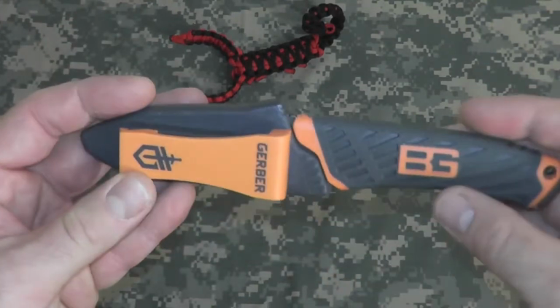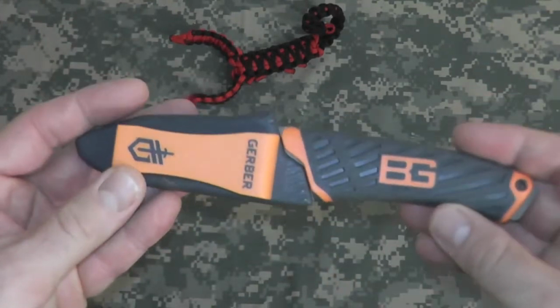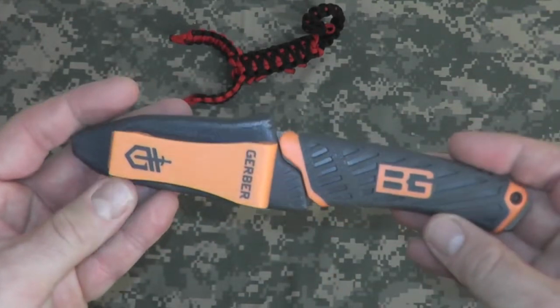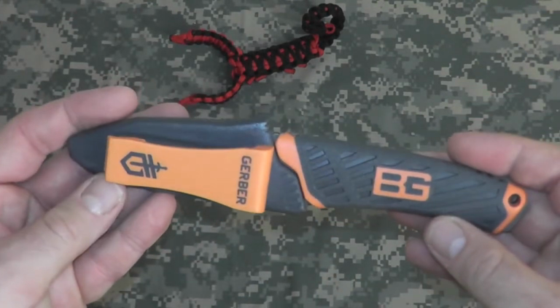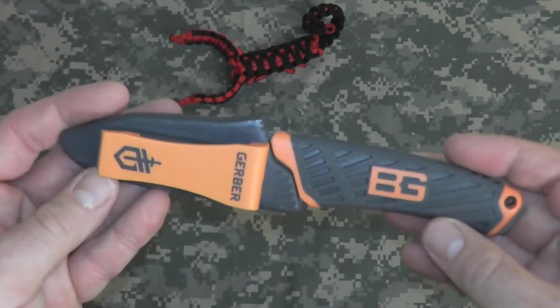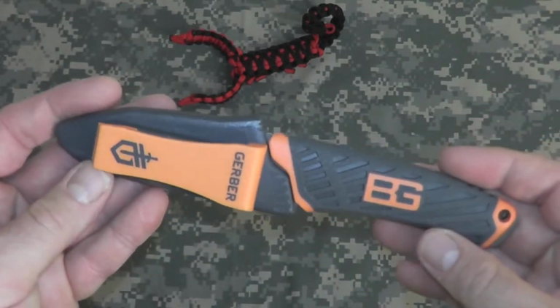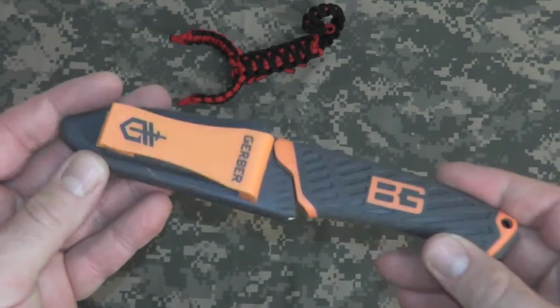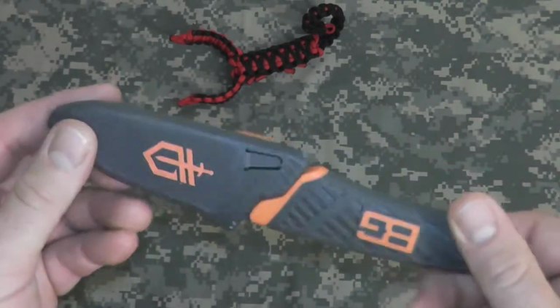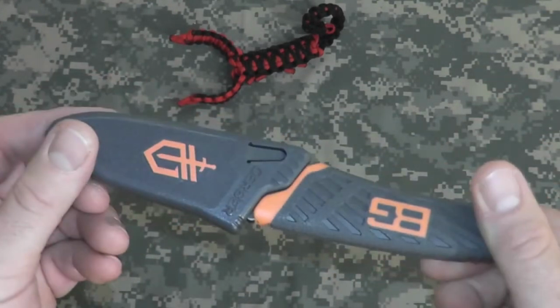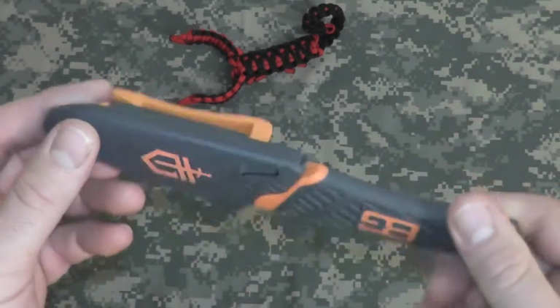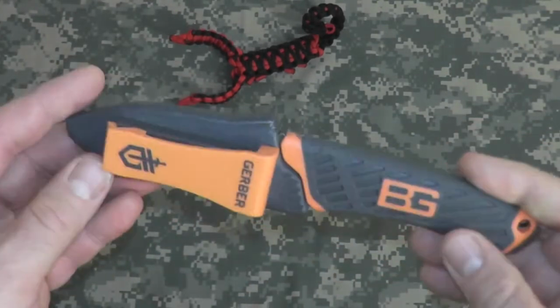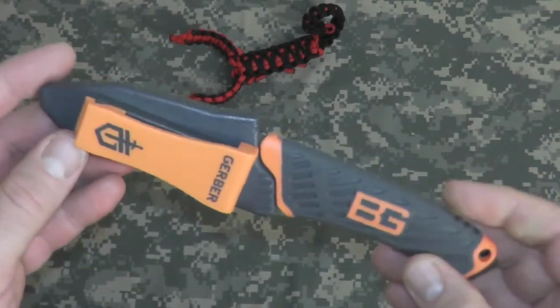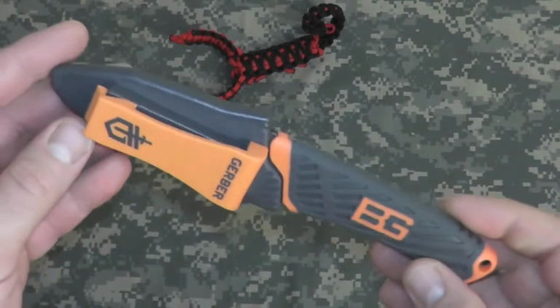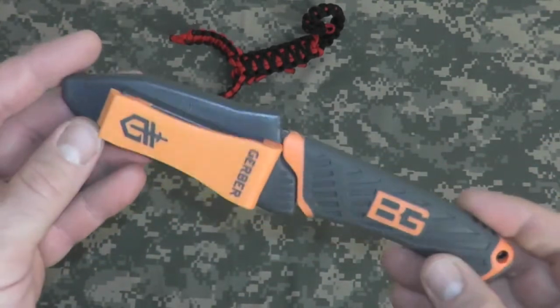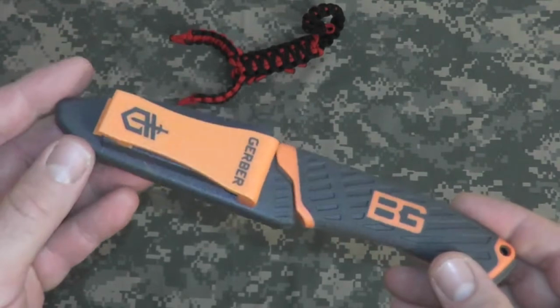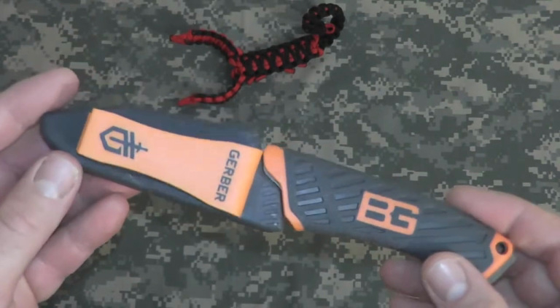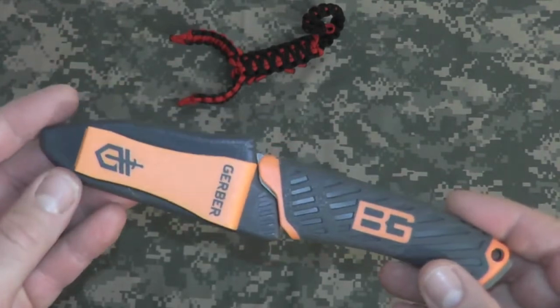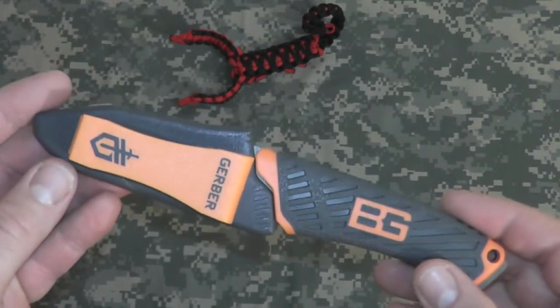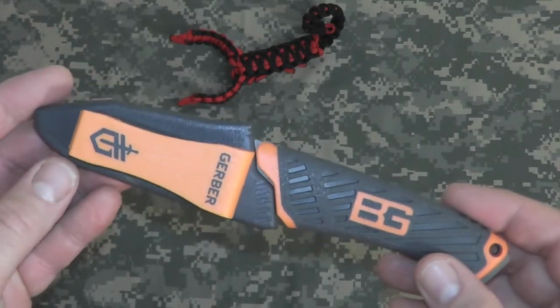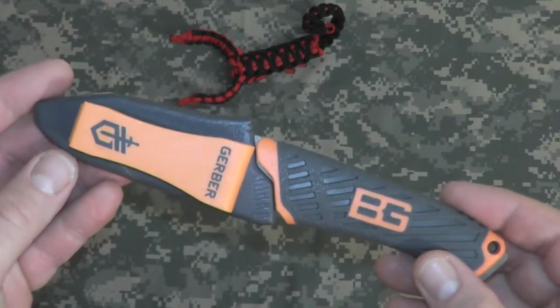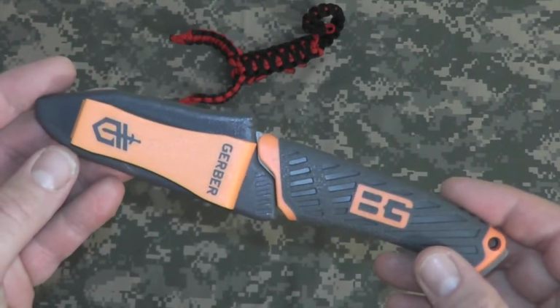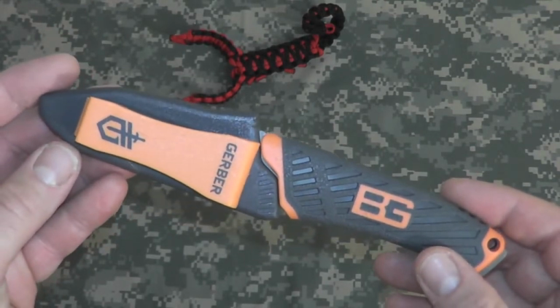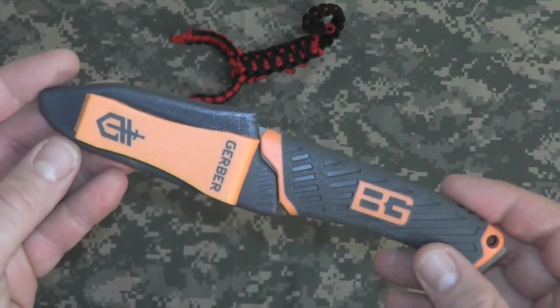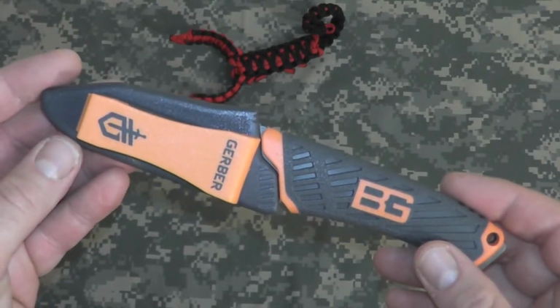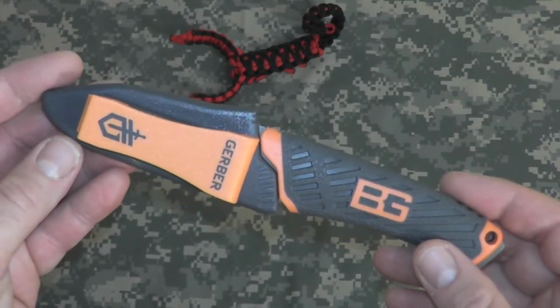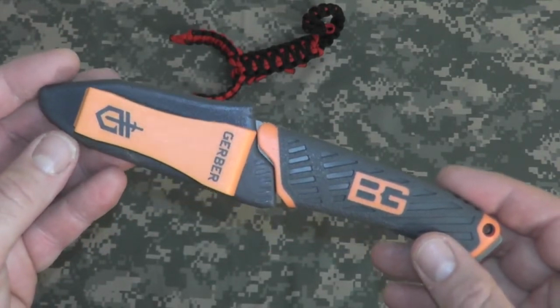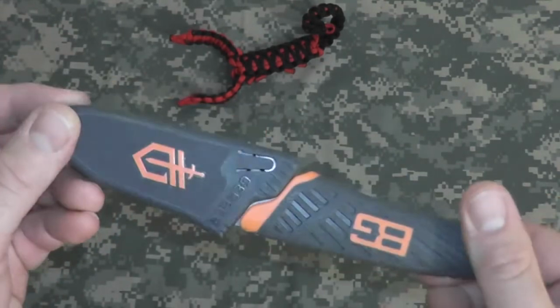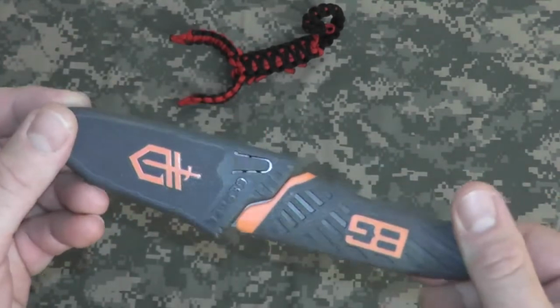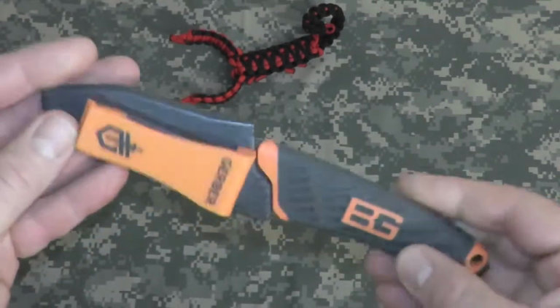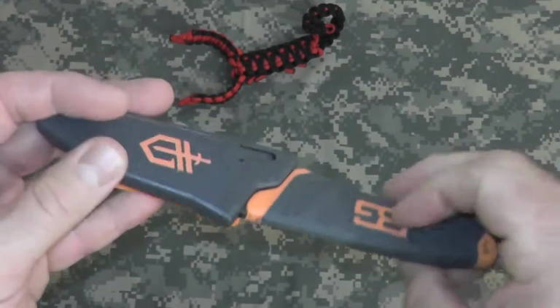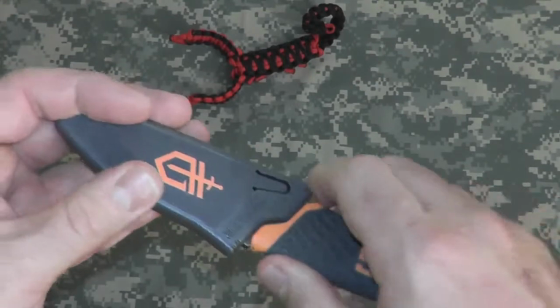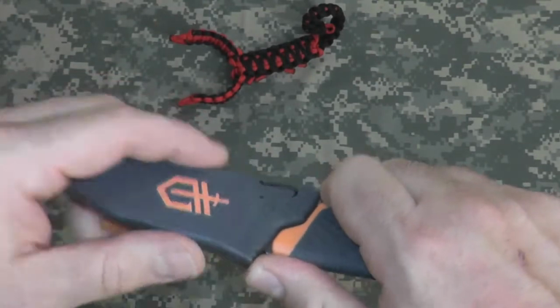I did buy this knife about a year and a half ago at Cabela's, before it was even on the Bear Grylls web page on the Gerber site. Let's take a look at her.